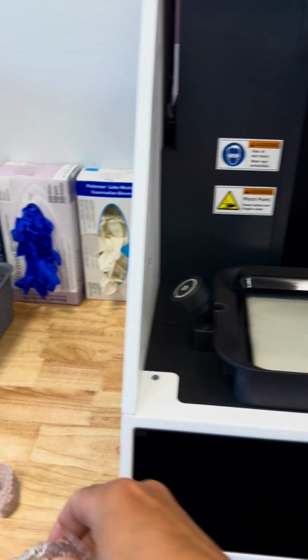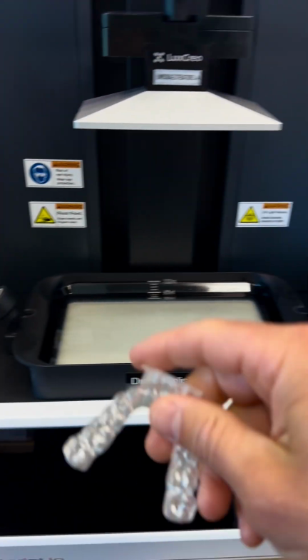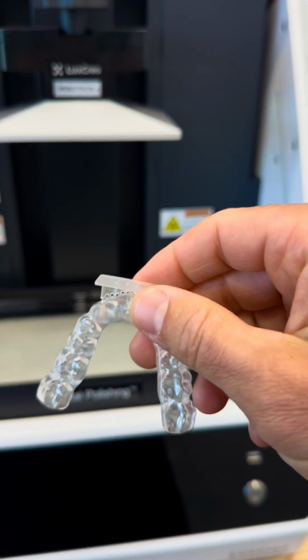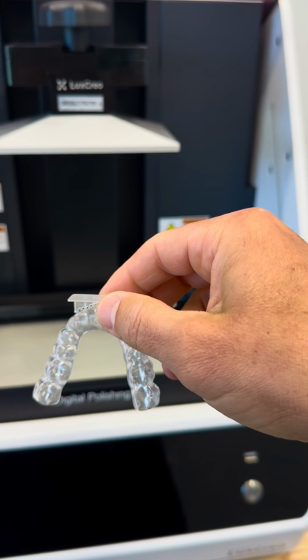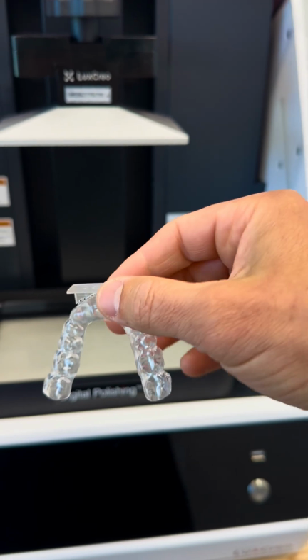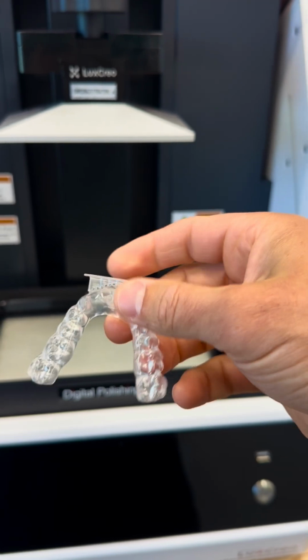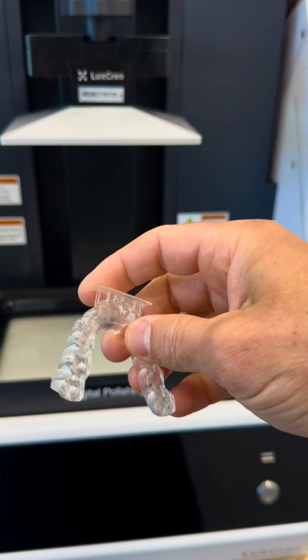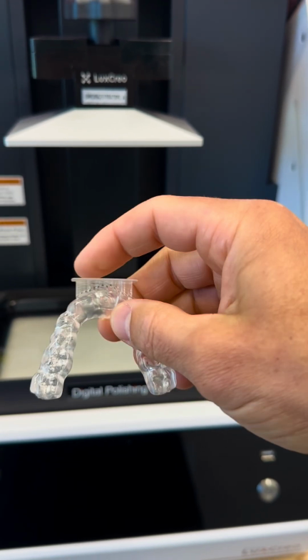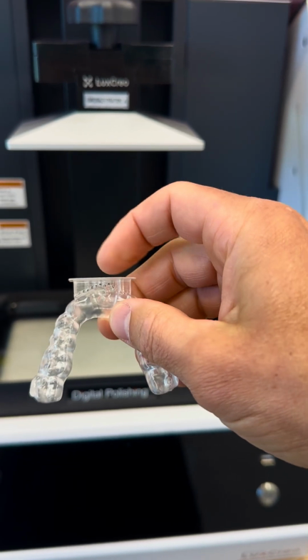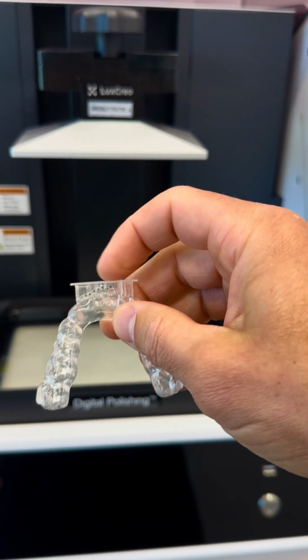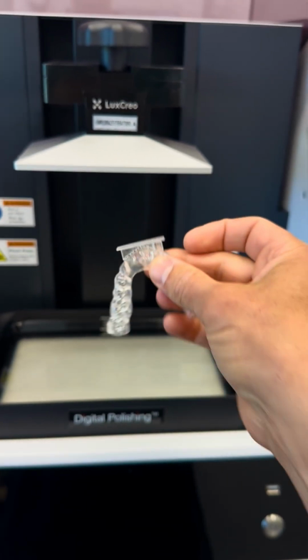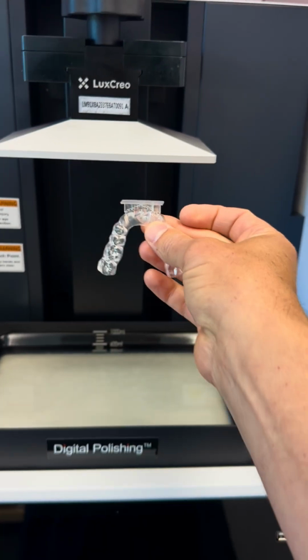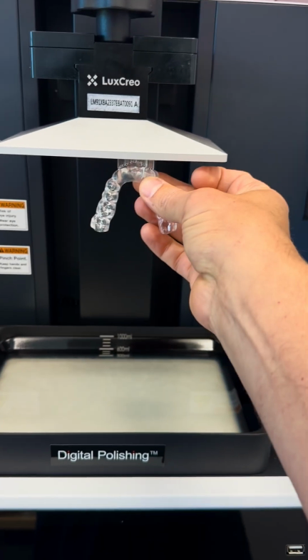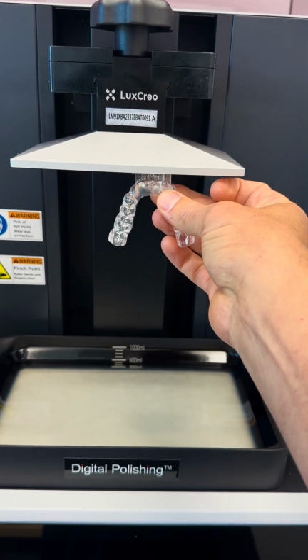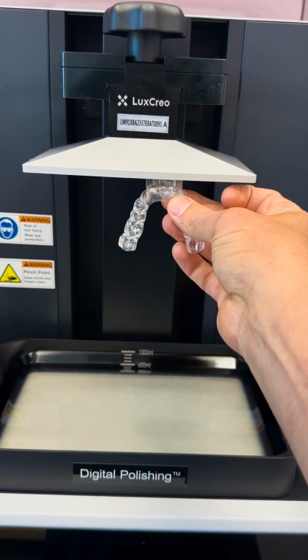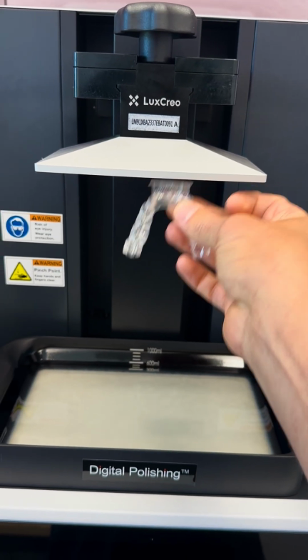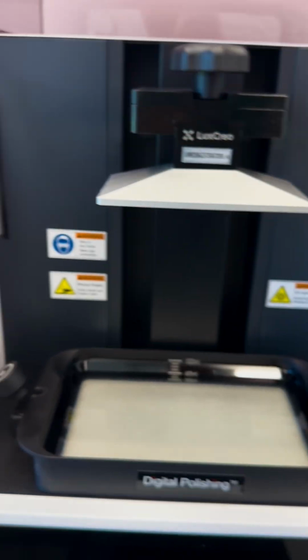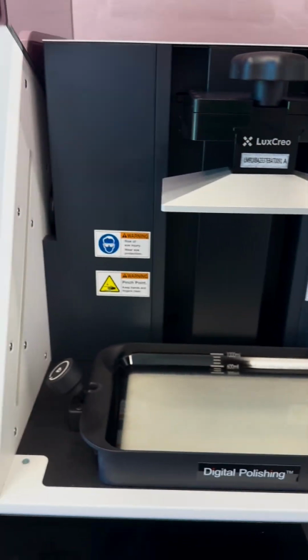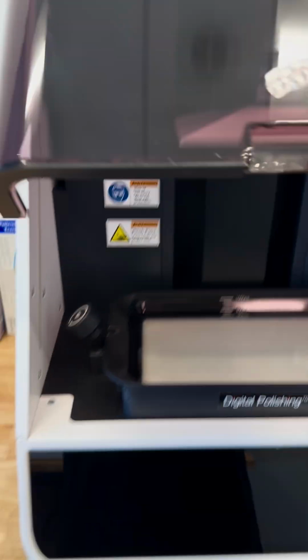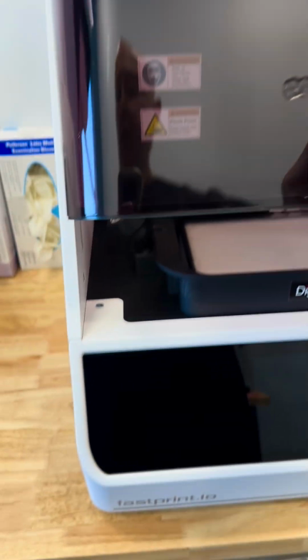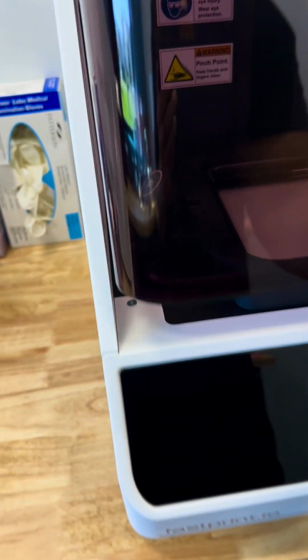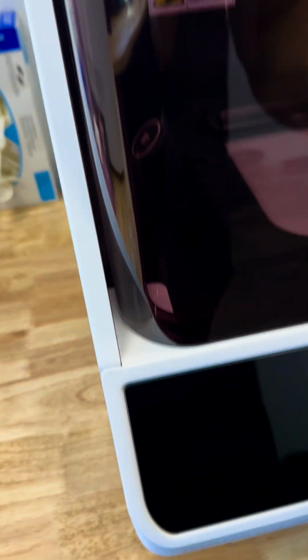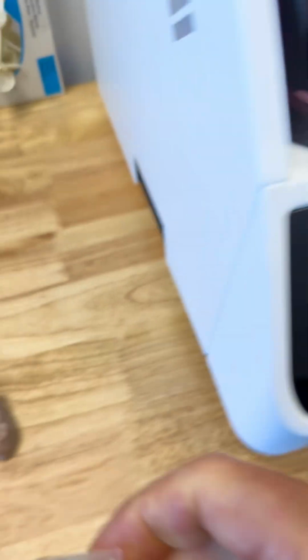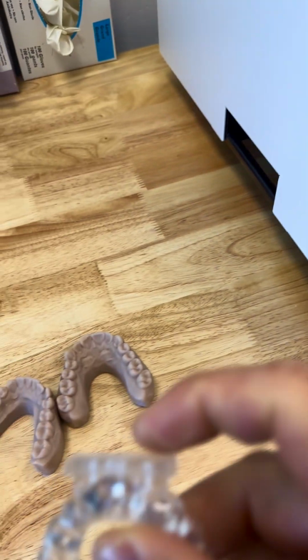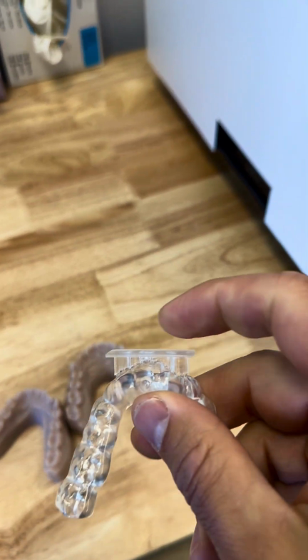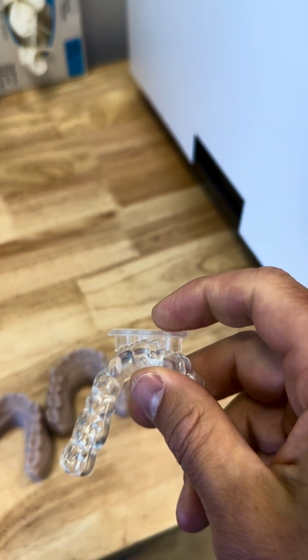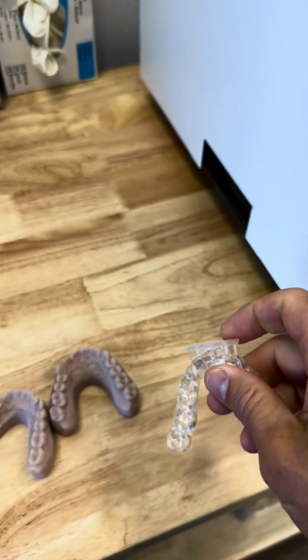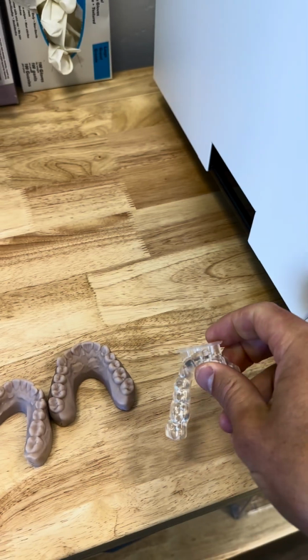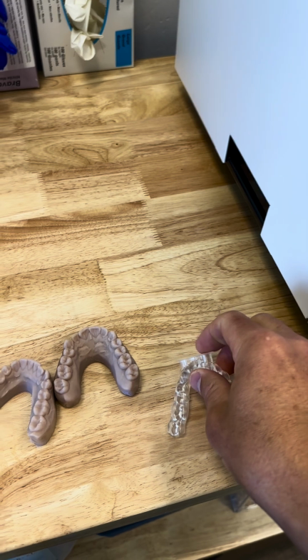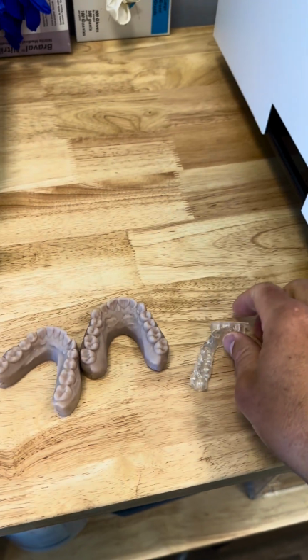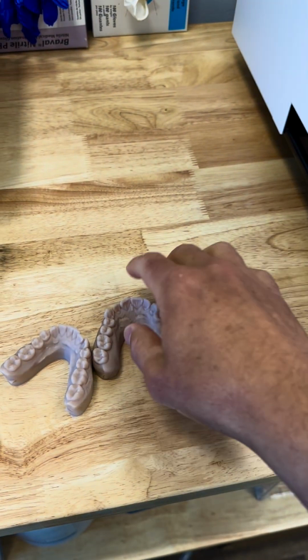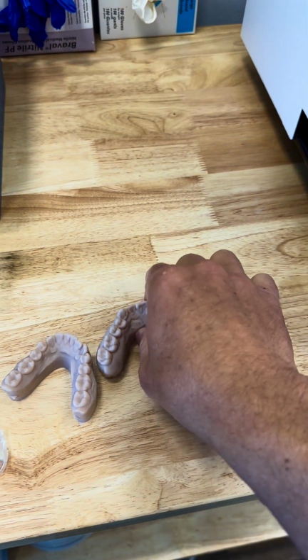And then you get something that looks like this. You can still see the little support structures right here where that would attach to the platform. Once that comes out, we take and clean these up, do any fine tuning we need, and we can do multiple different things.